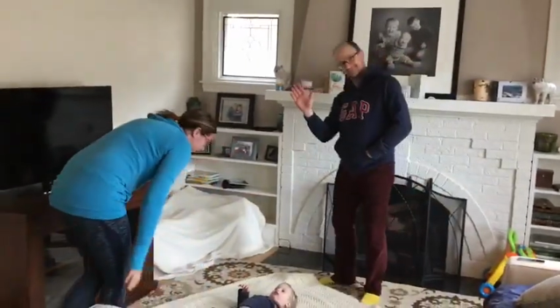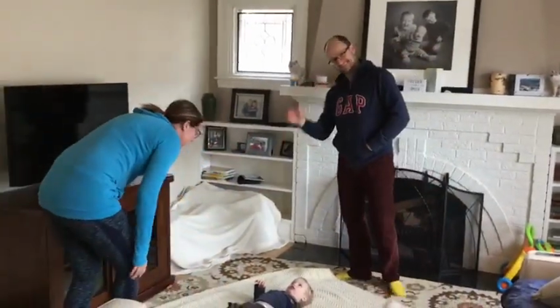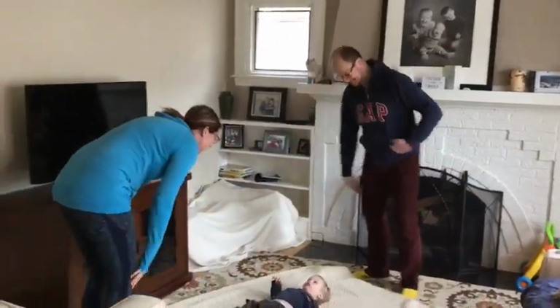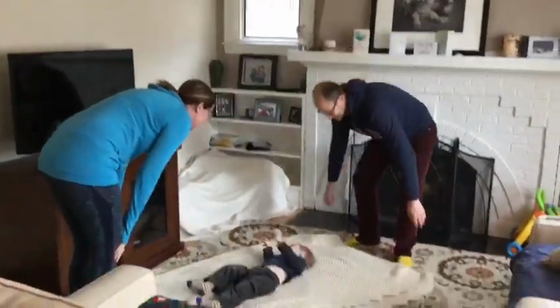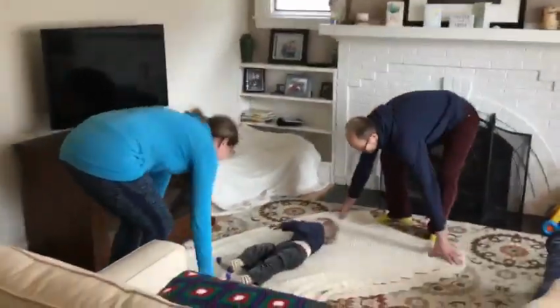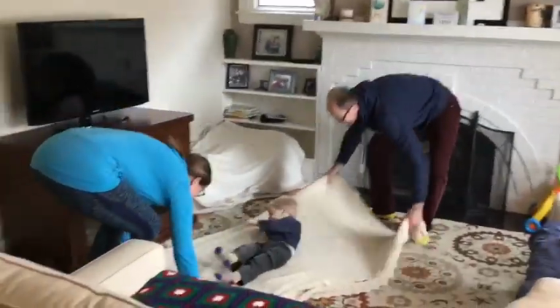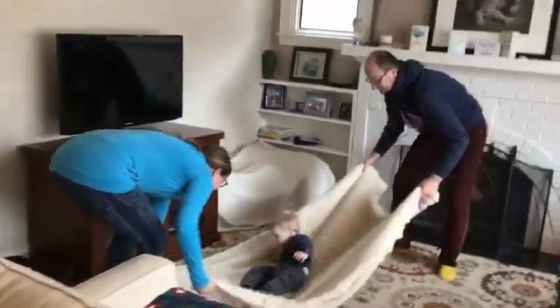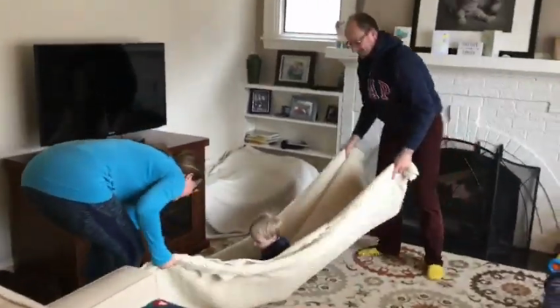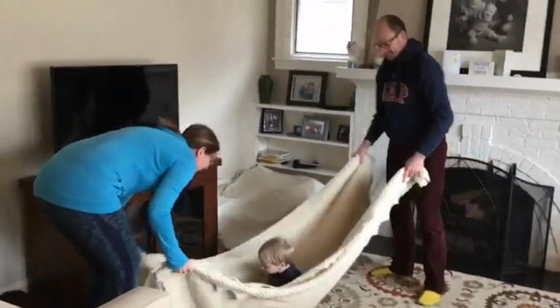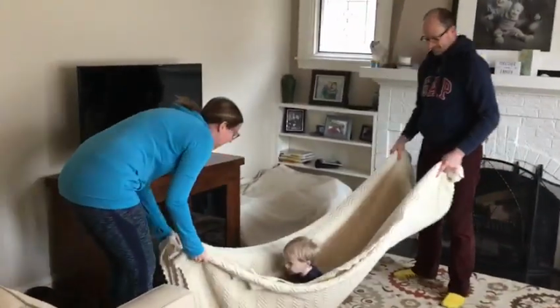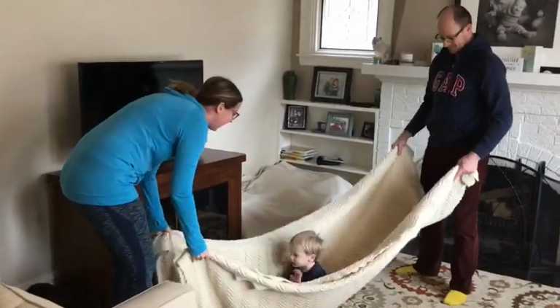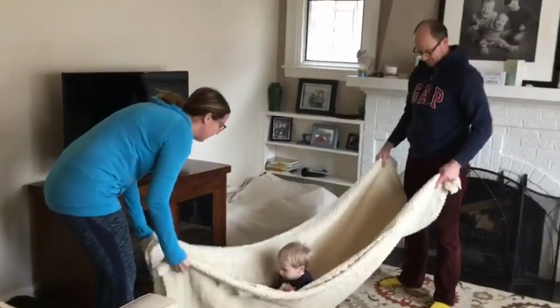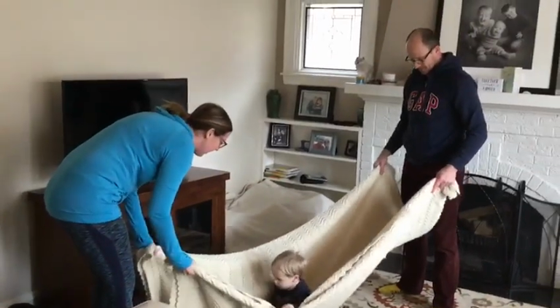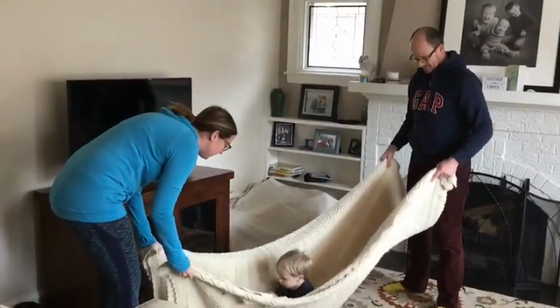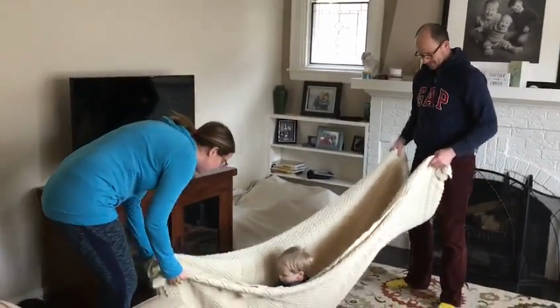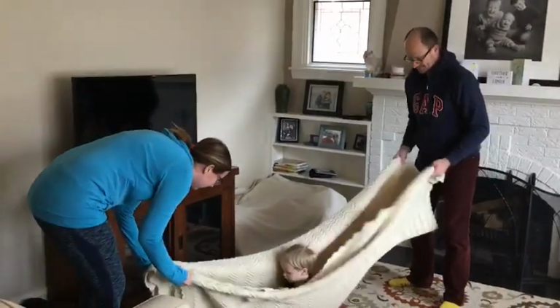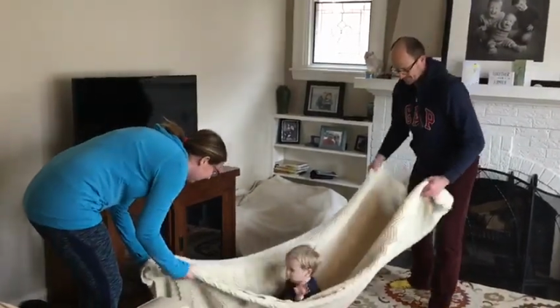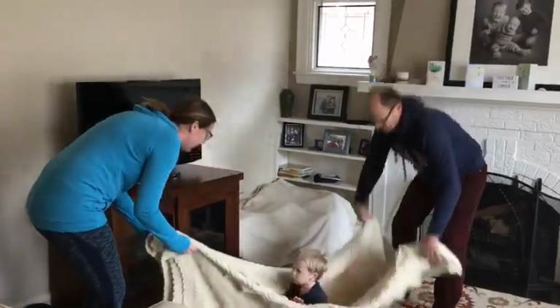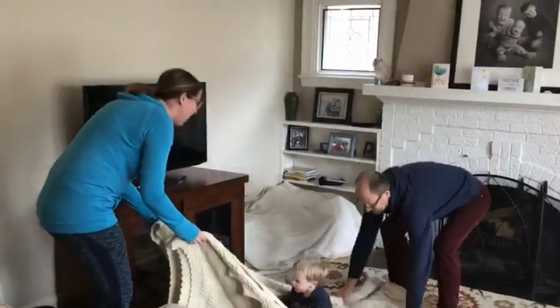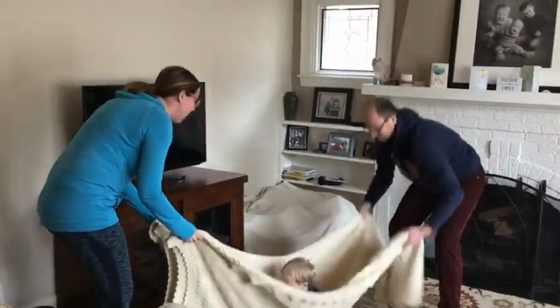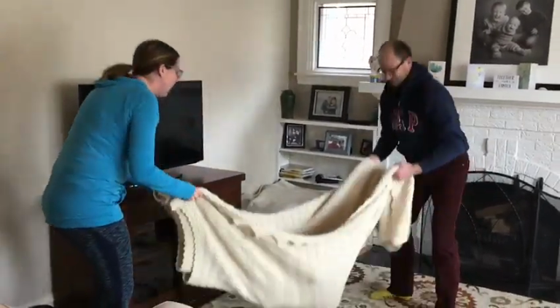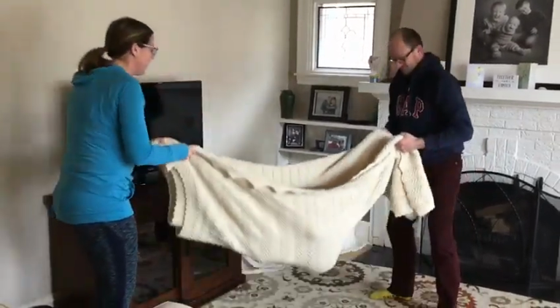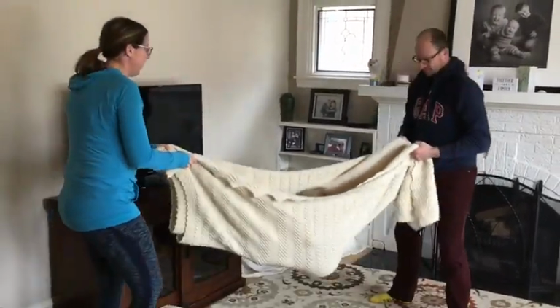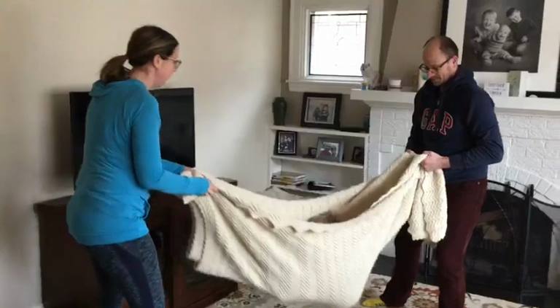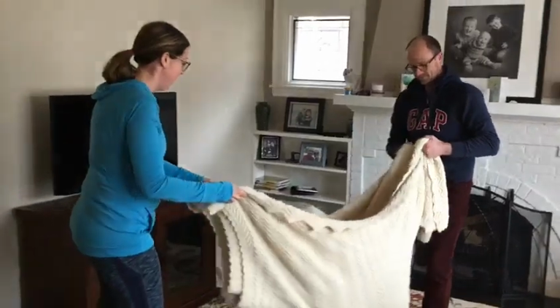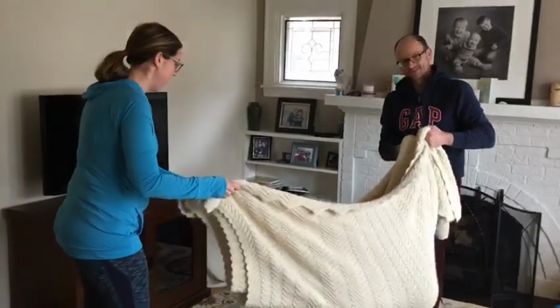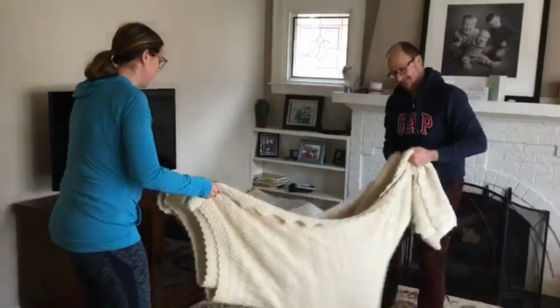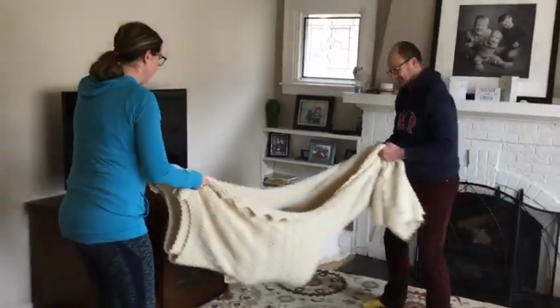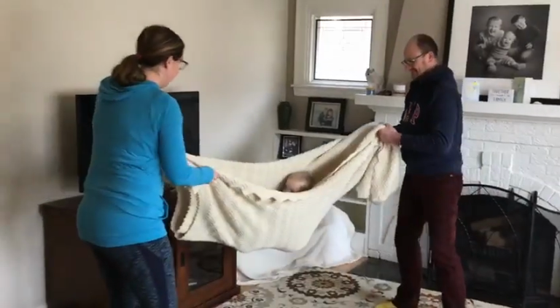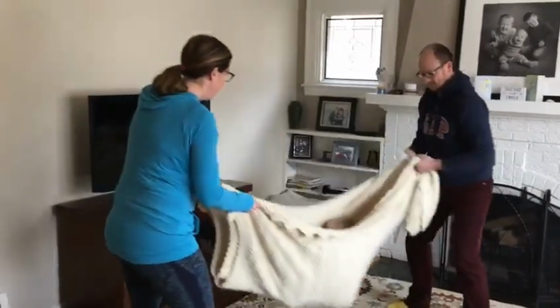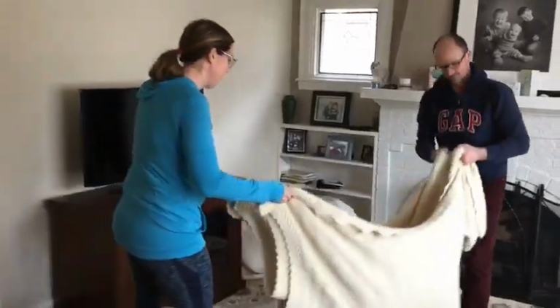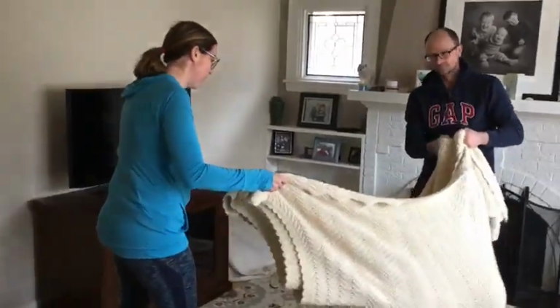Are you ready to swing? Ready, set, go! We're going to go up and swing him back and forth.